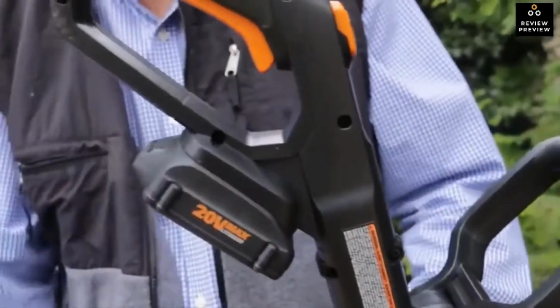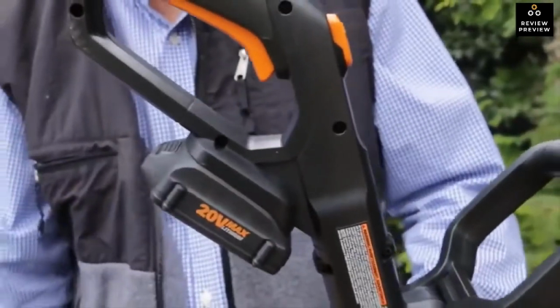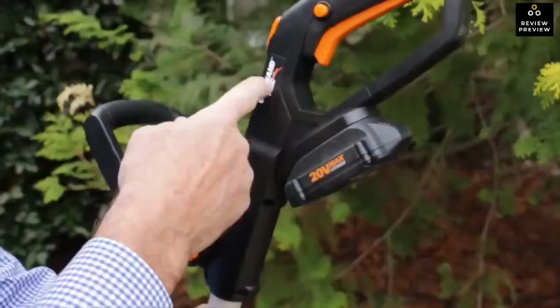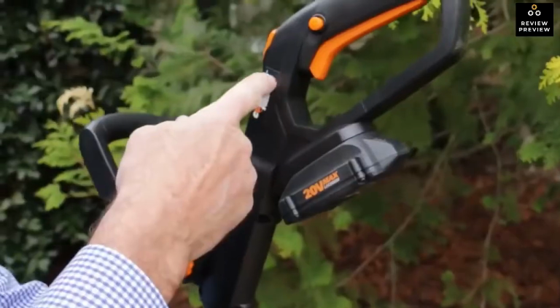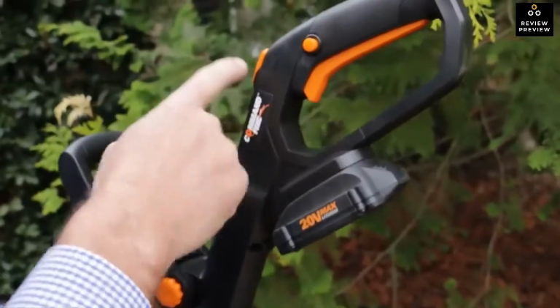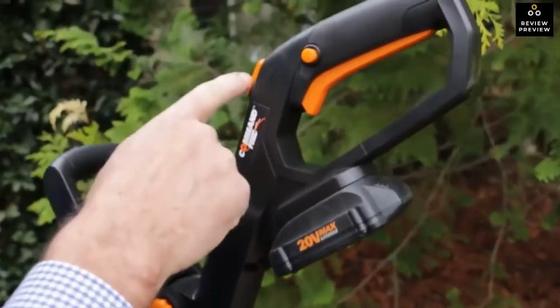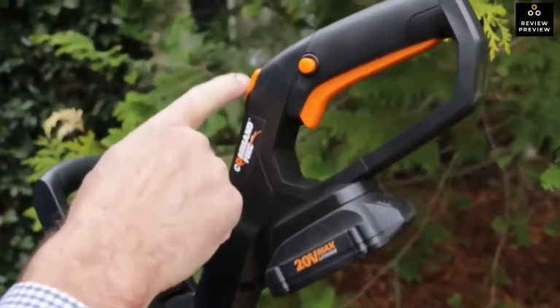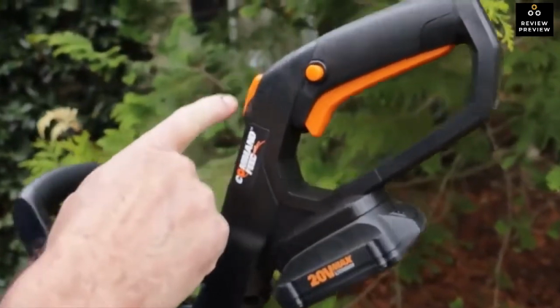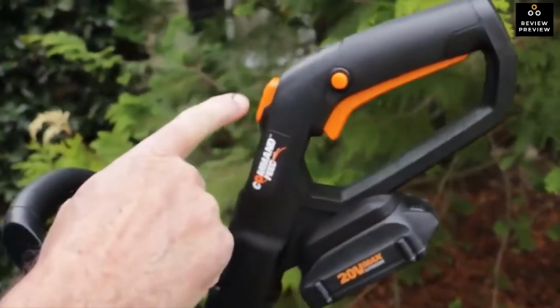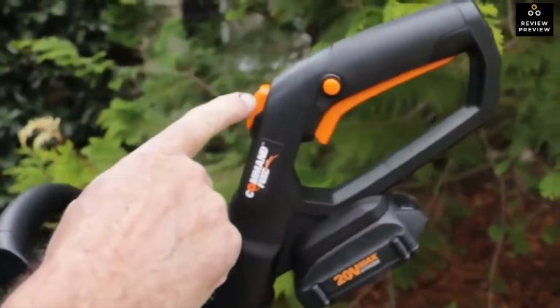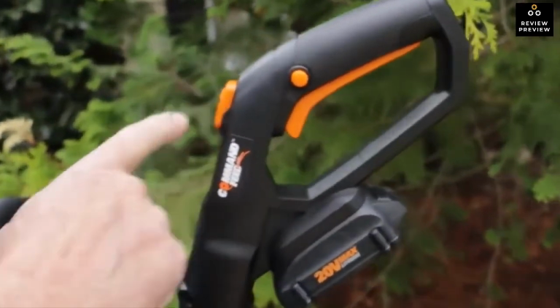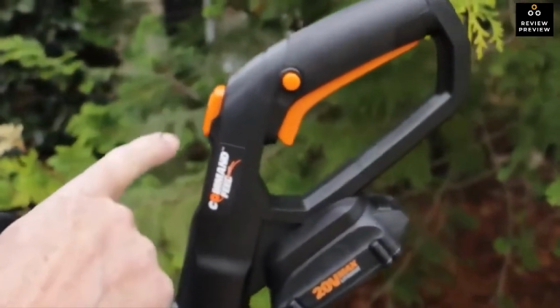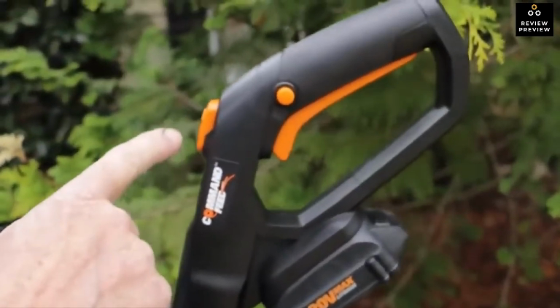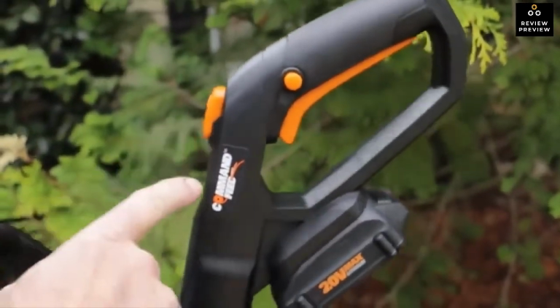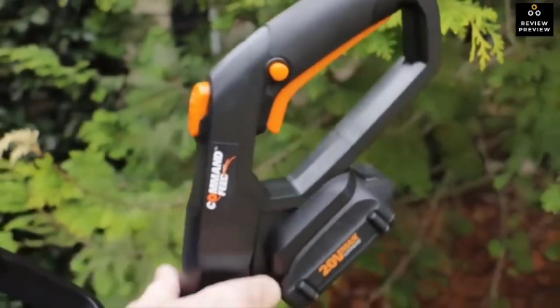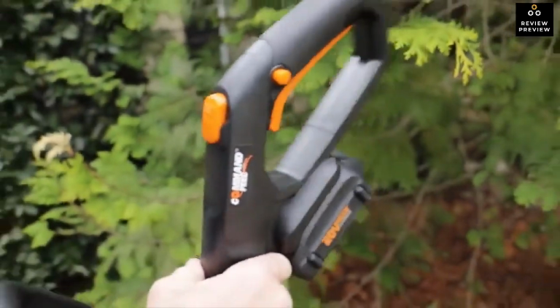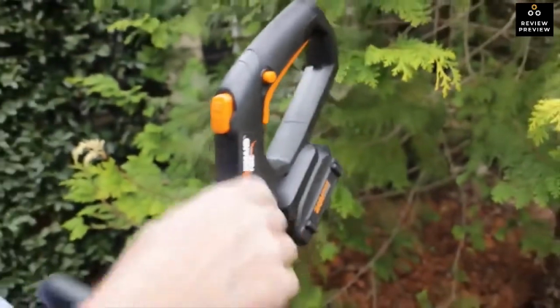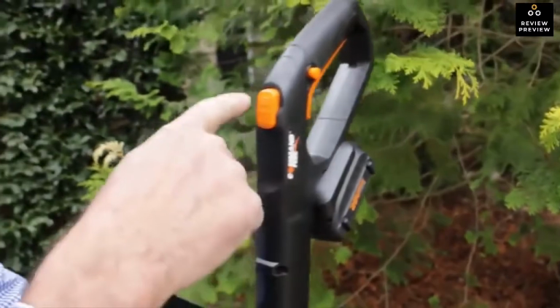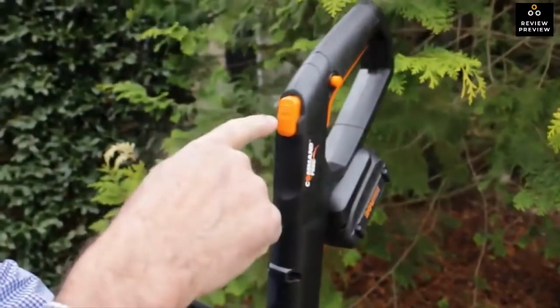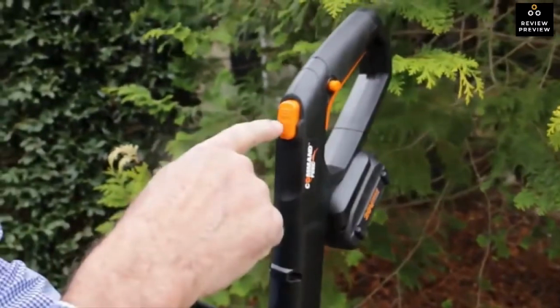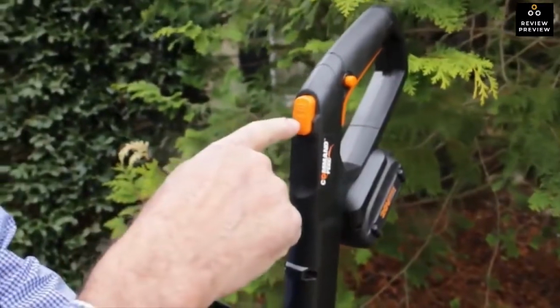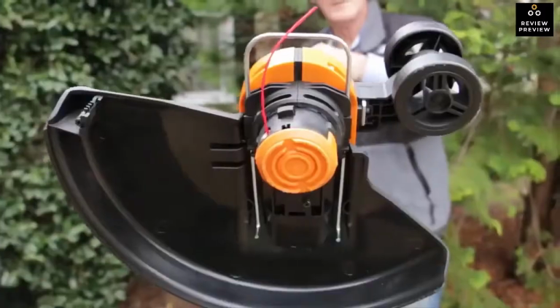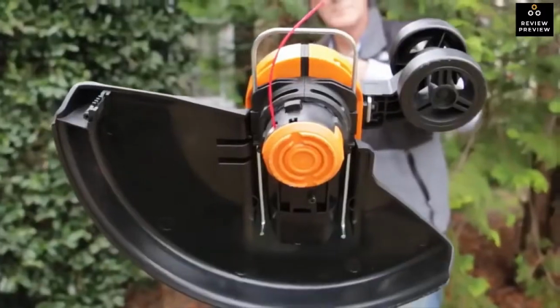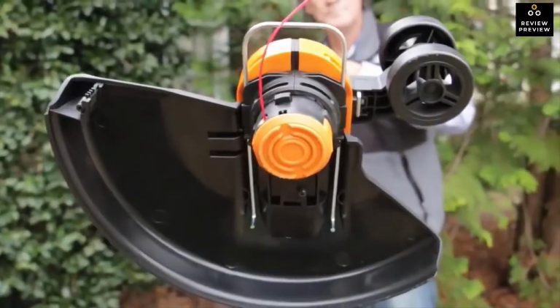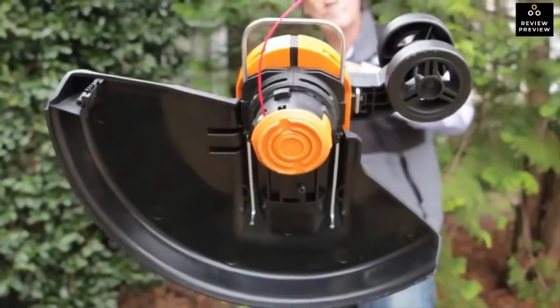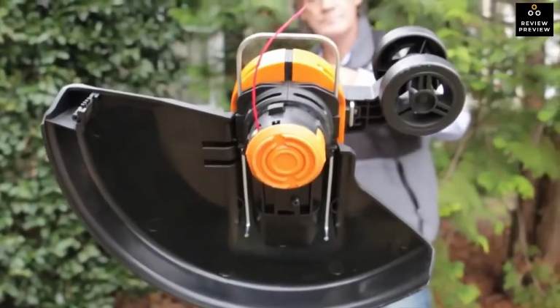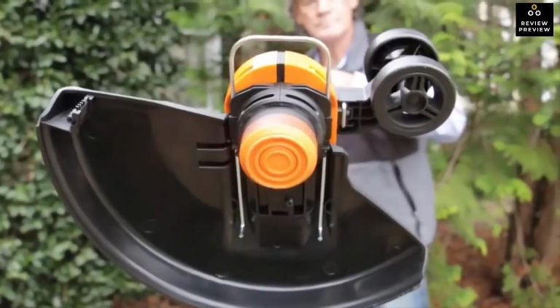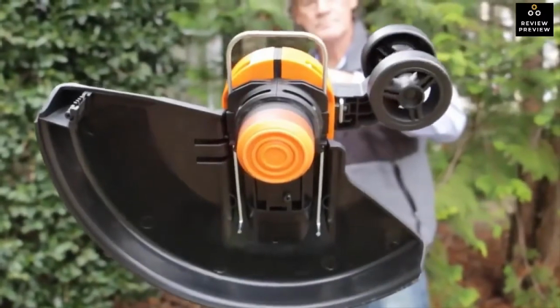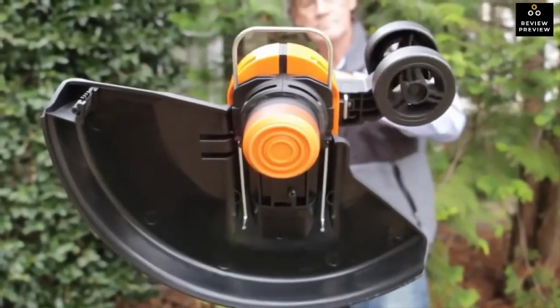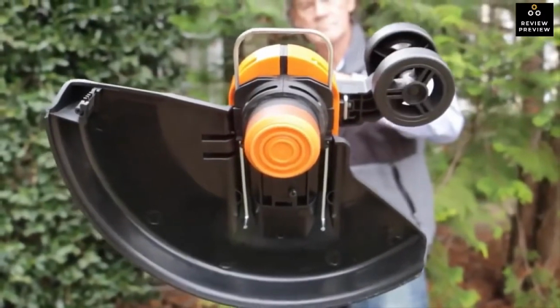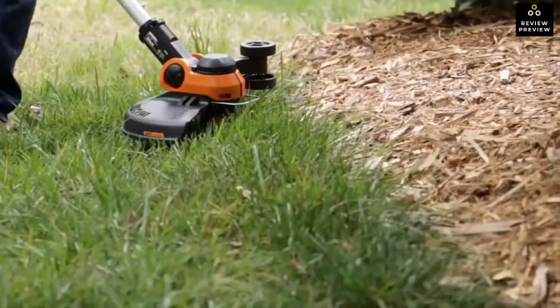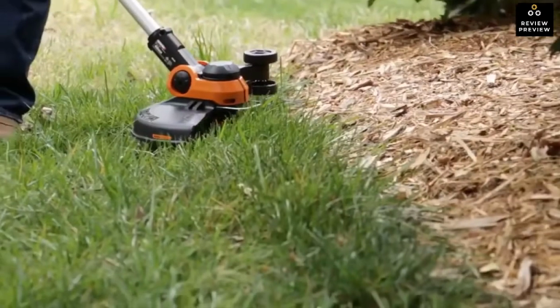There's a WORX Innovative Command Feed system. That means when you need more line, you just push a button. If you check out the WORX website, you'll see an offer of free spools for life.